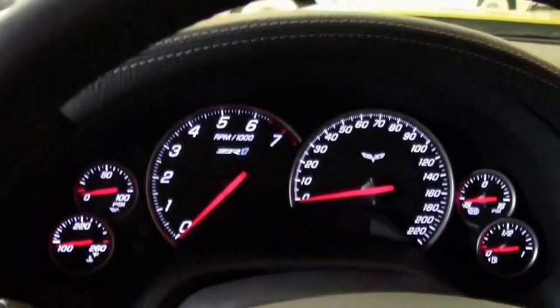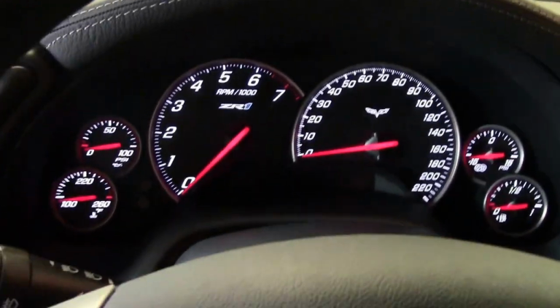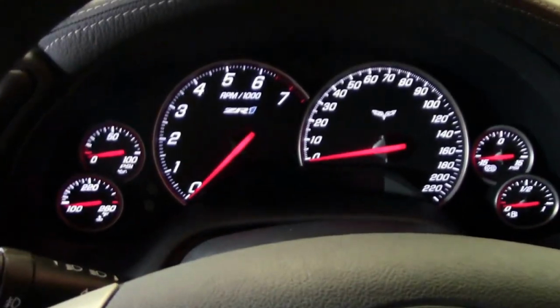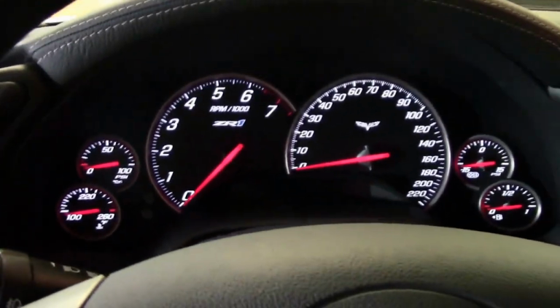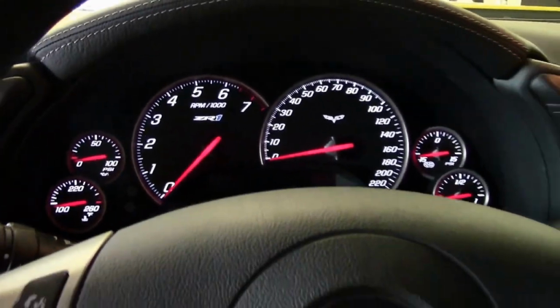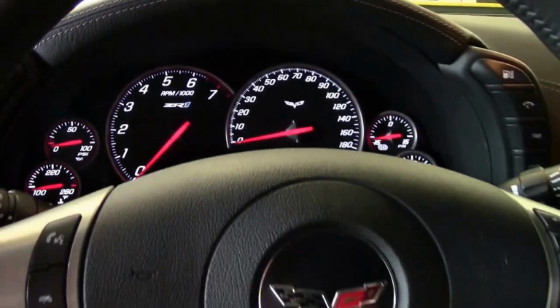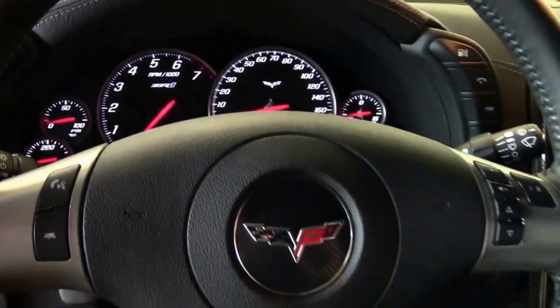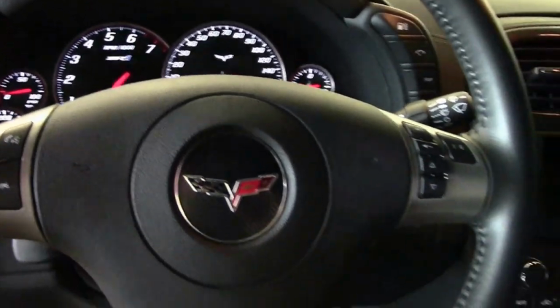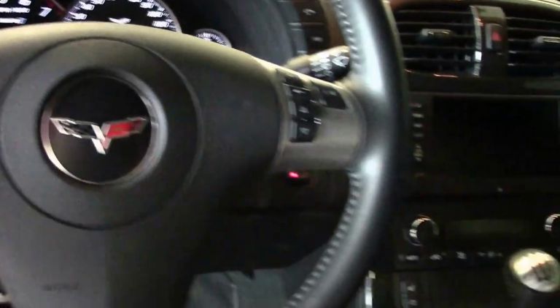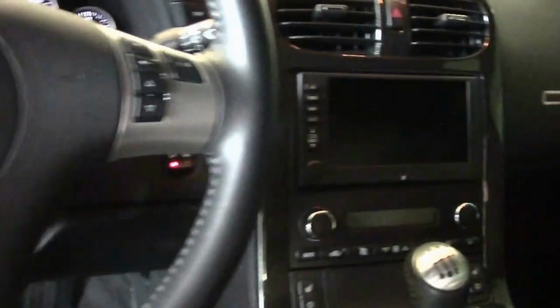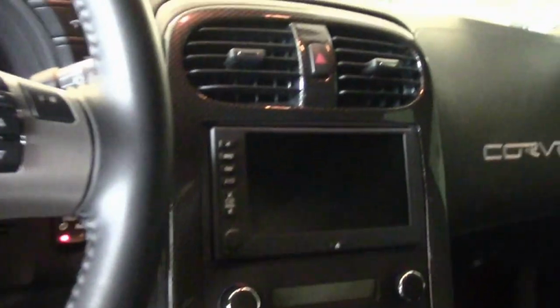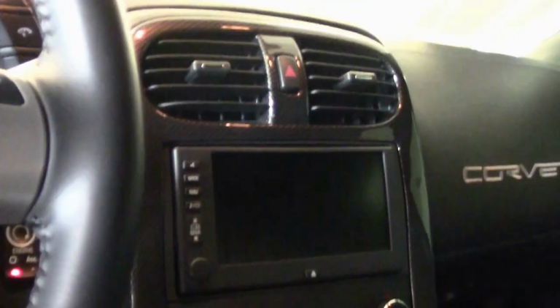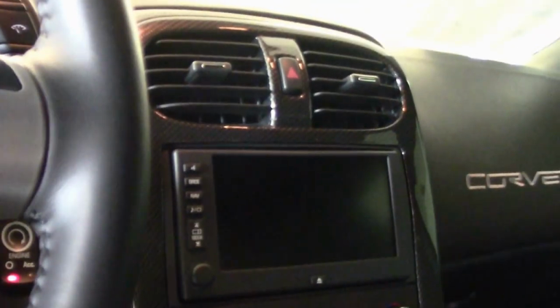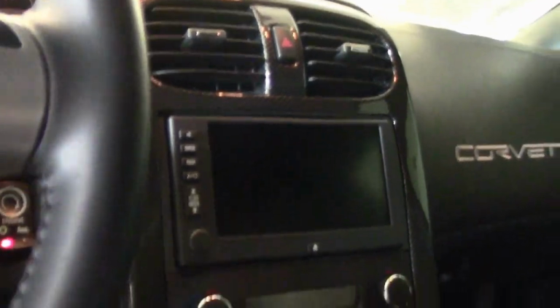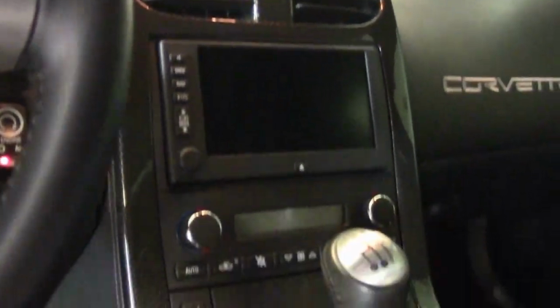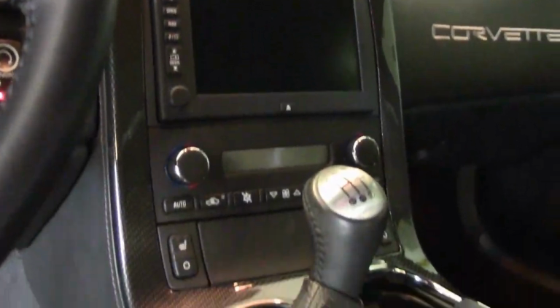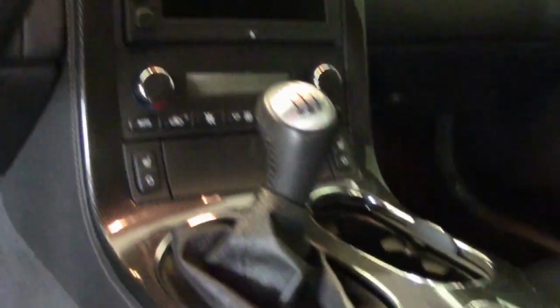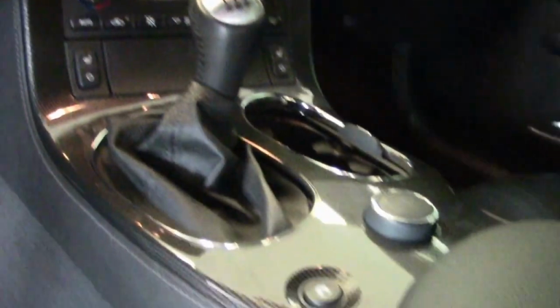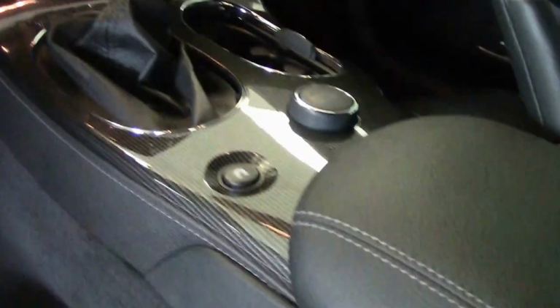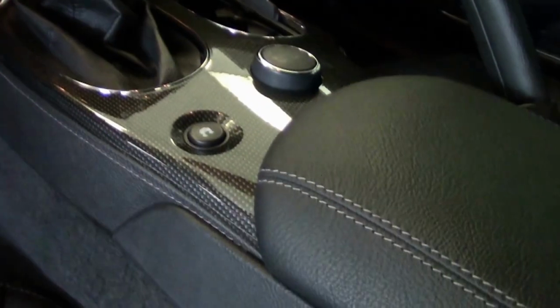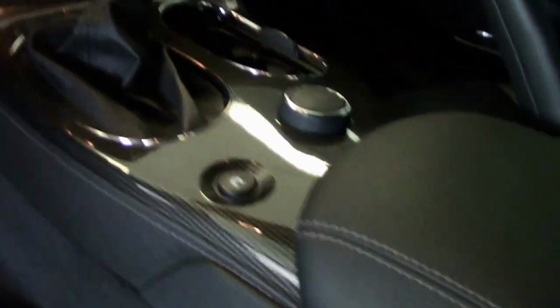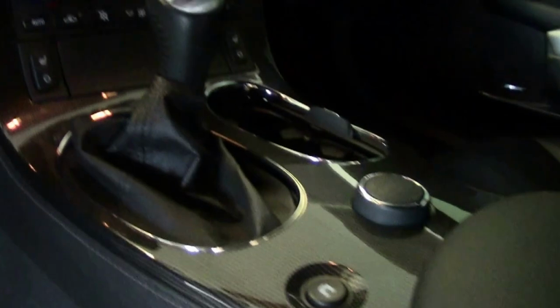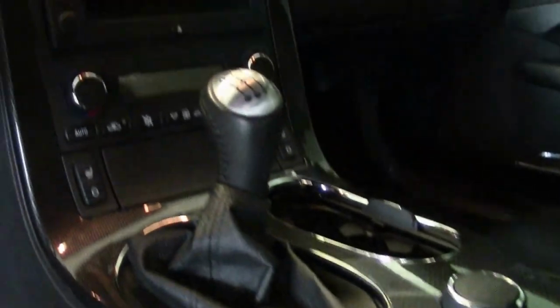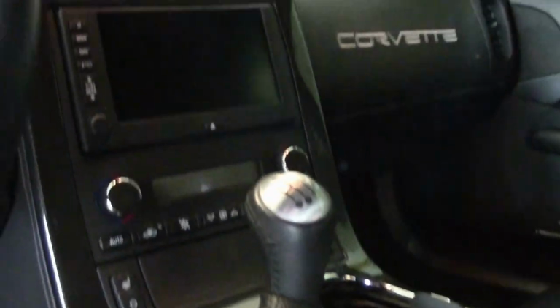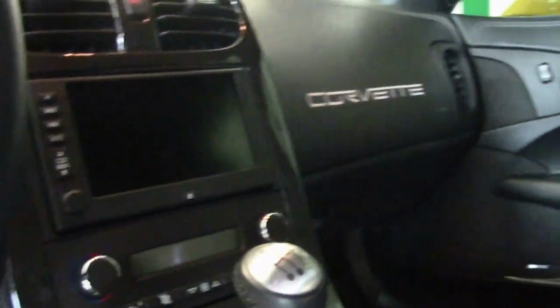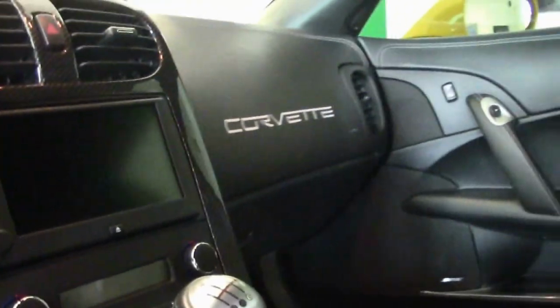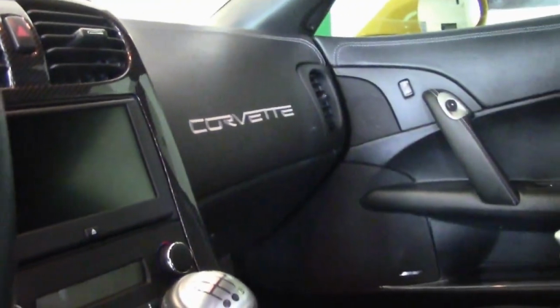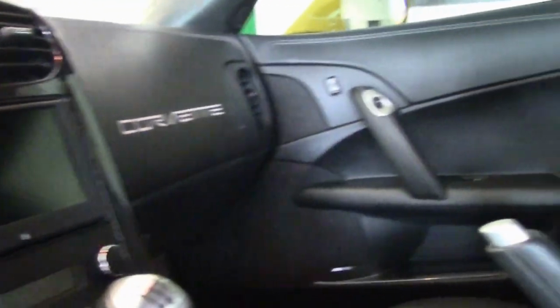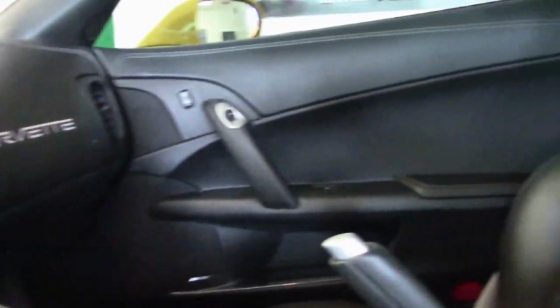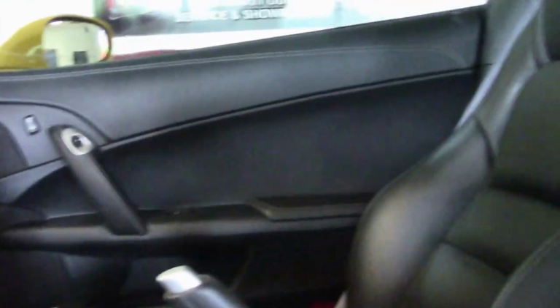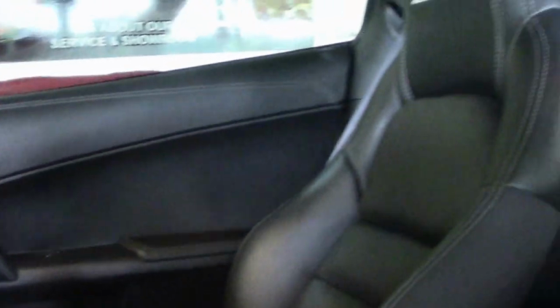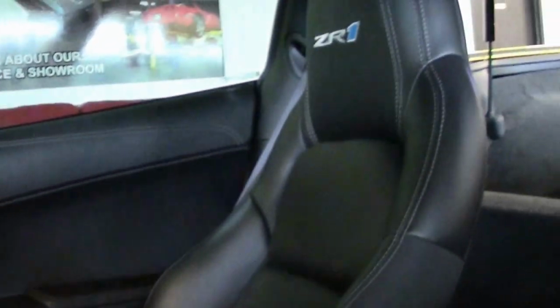If you've never had the opportunity, these are supercars — wonderfully engineered for the track and a whole bunch of fun on the road for sure.